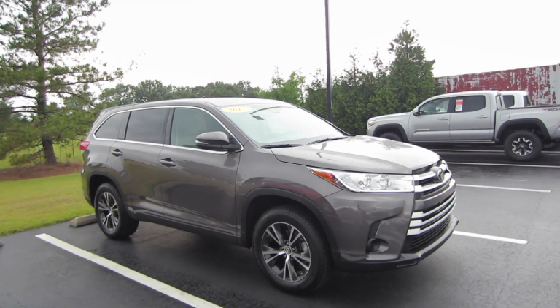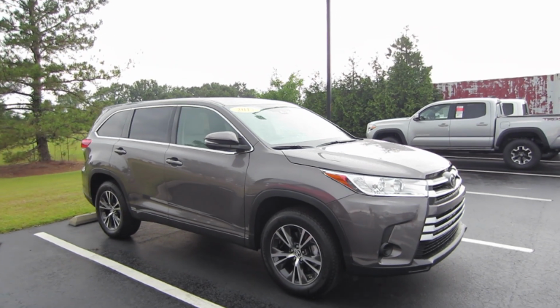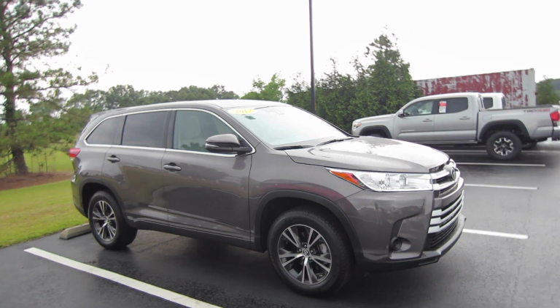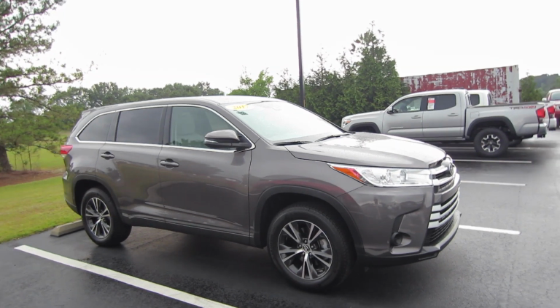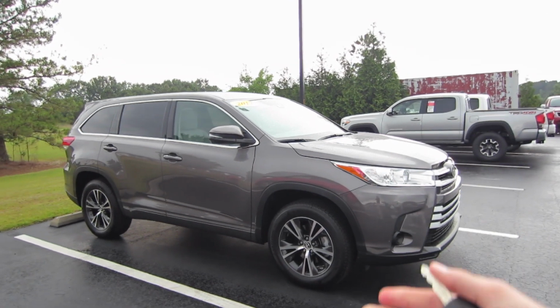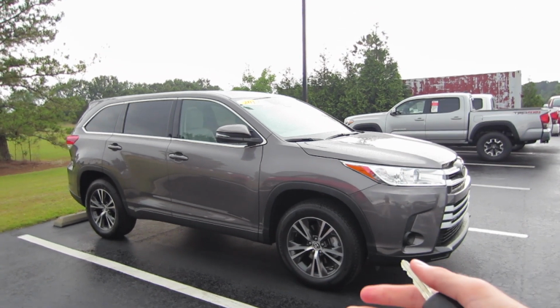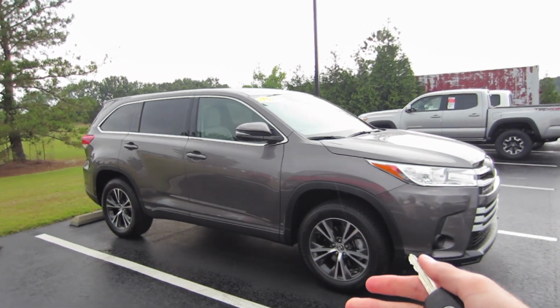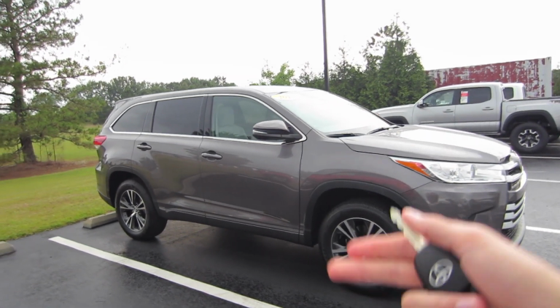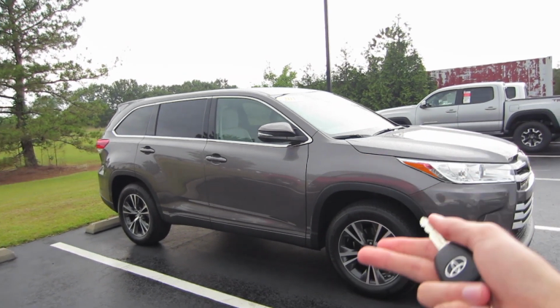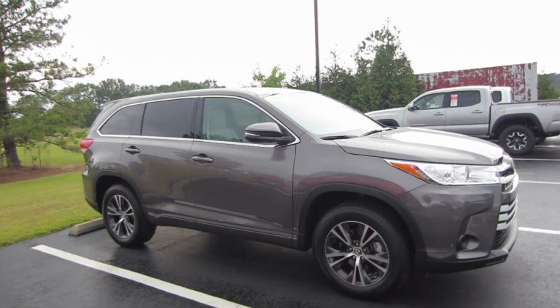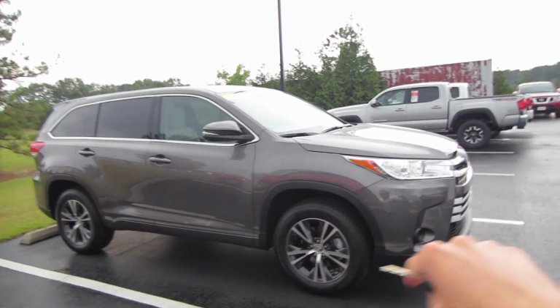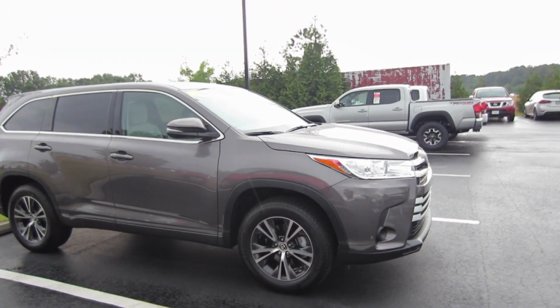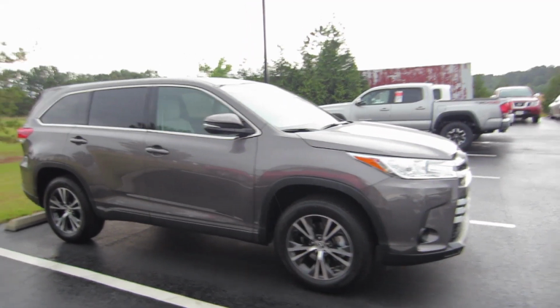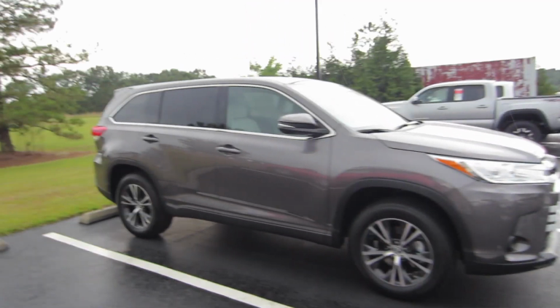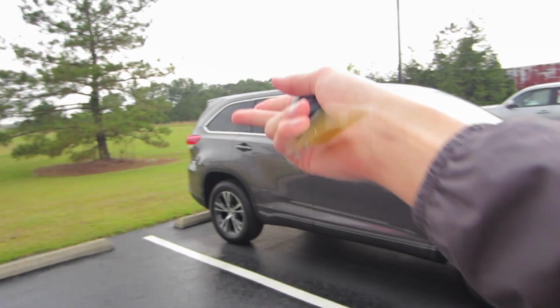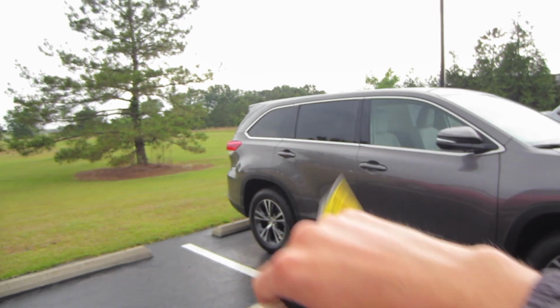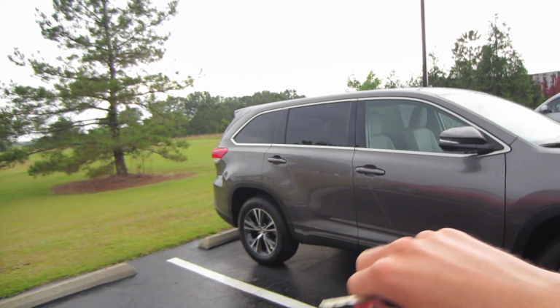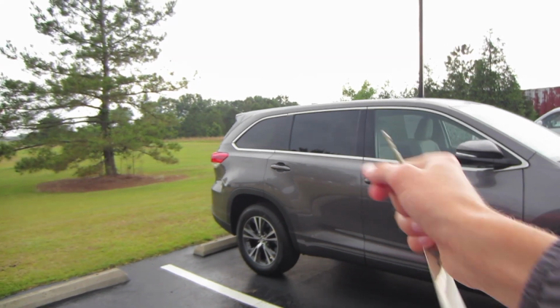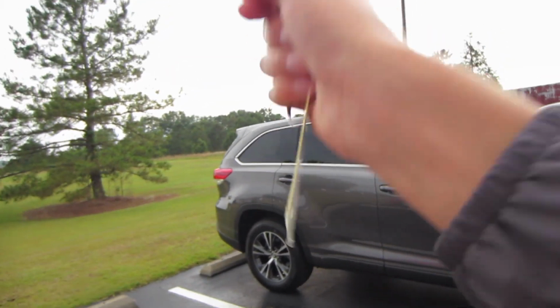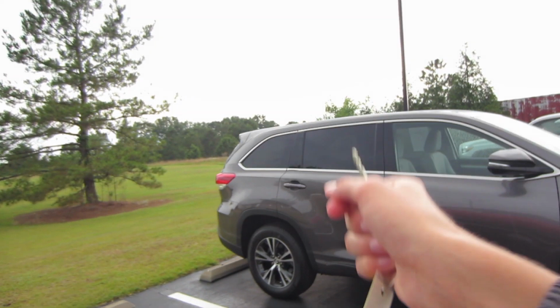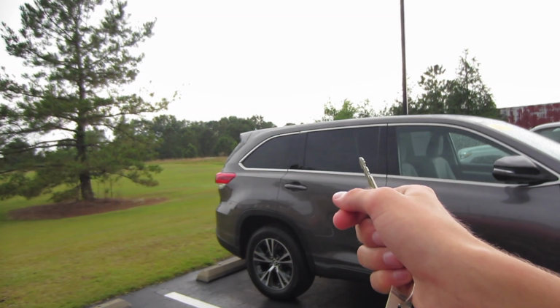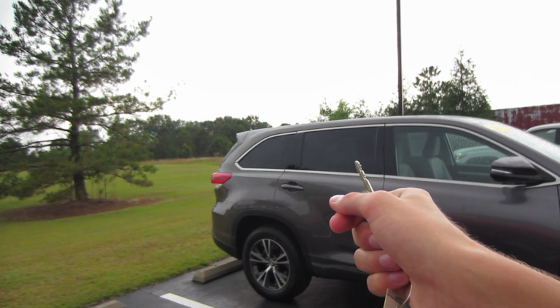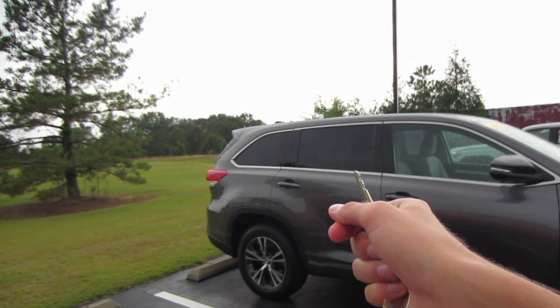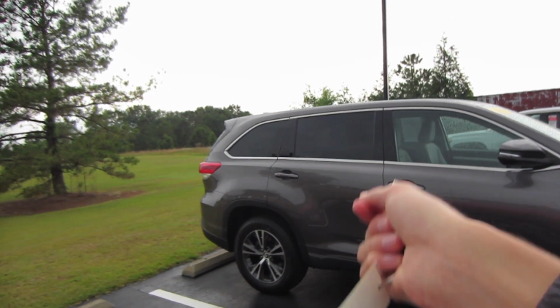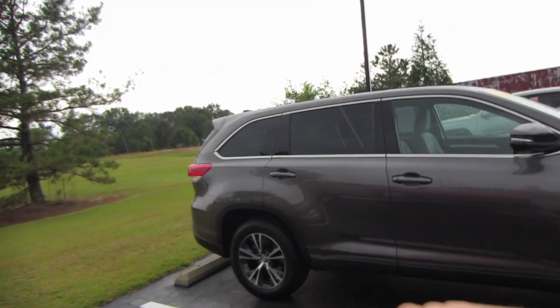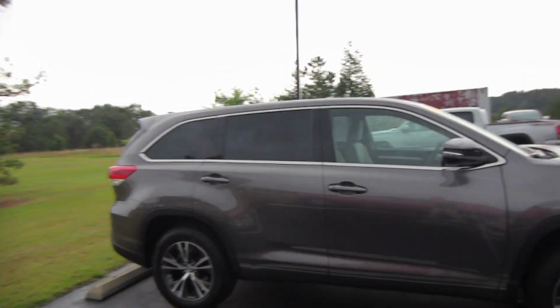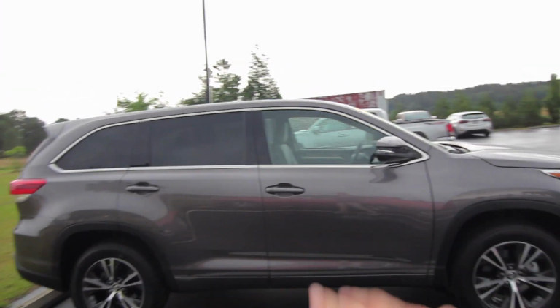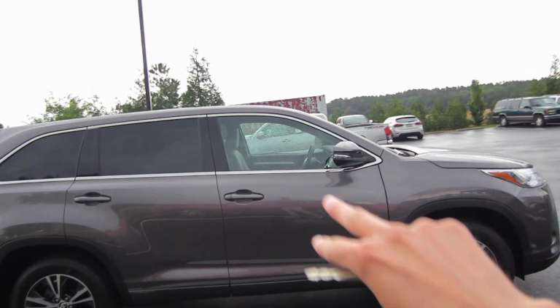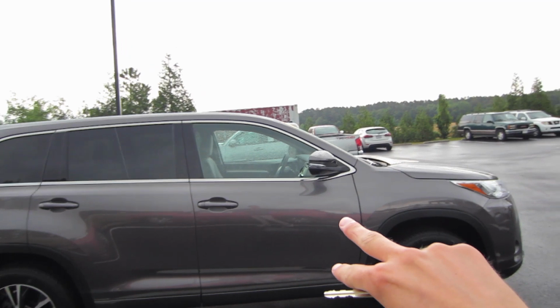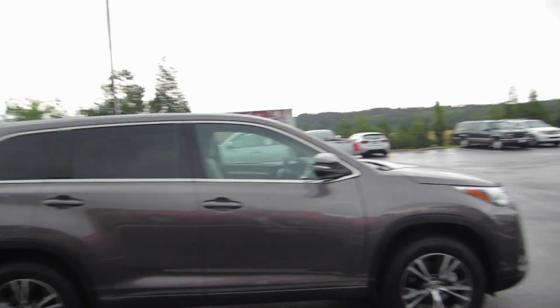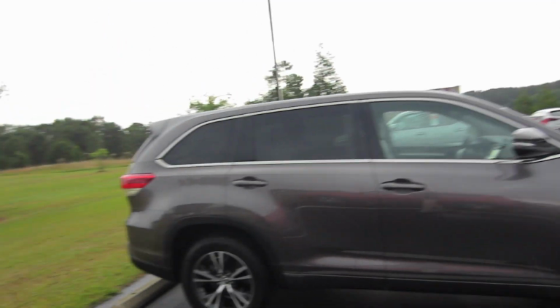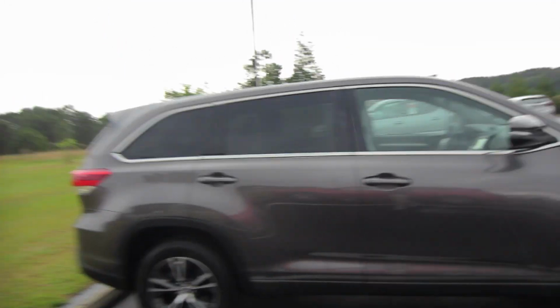This one is going to be your base model. You can actually add an LE Plus and that will give you fog lights, a rear power tailgate, and that's separating on a two-piece hatch where you can pop up just the glass as well. But this one's just going to be your base LE.